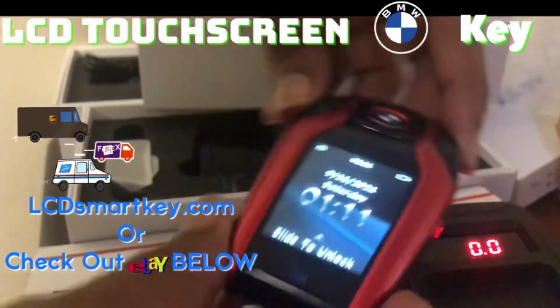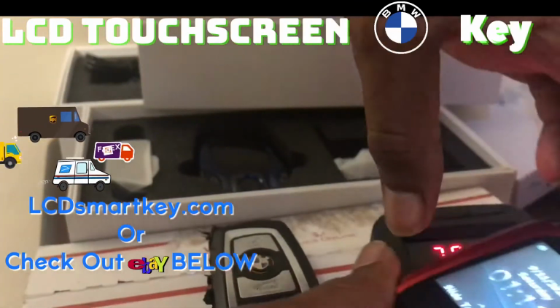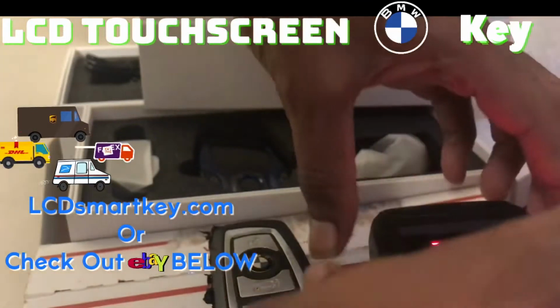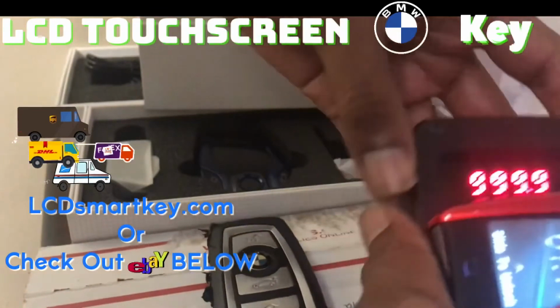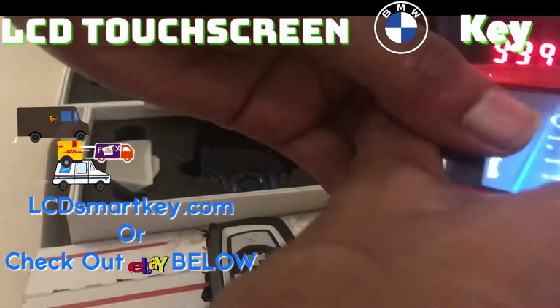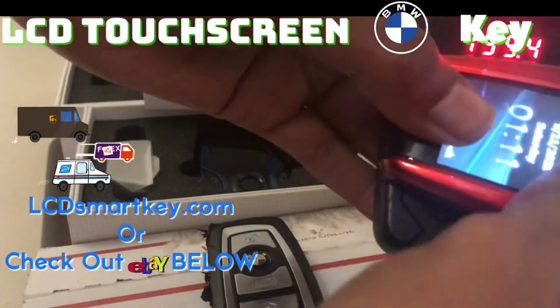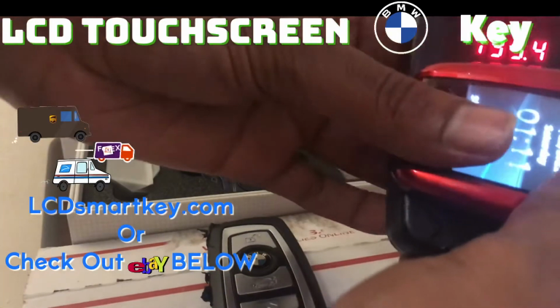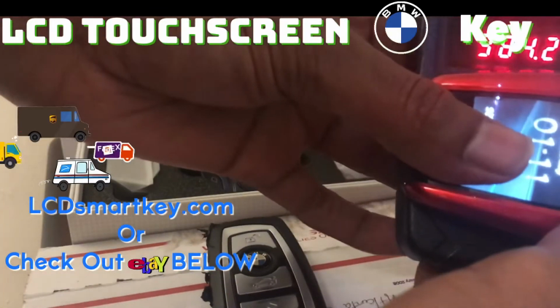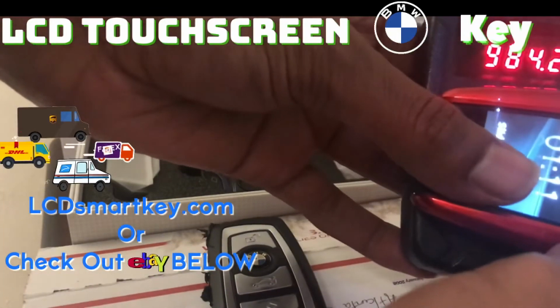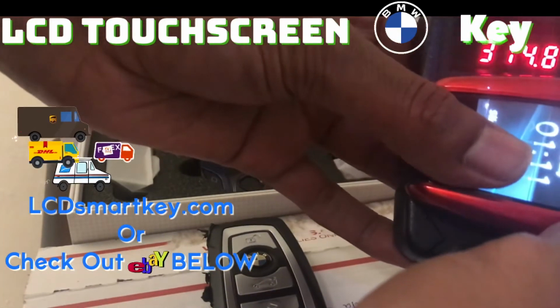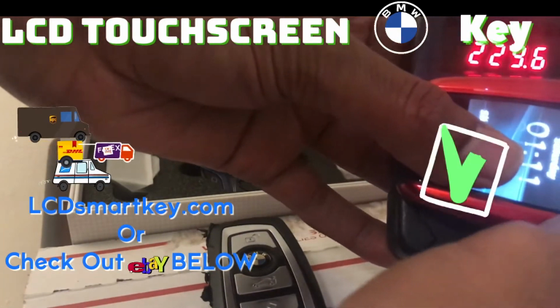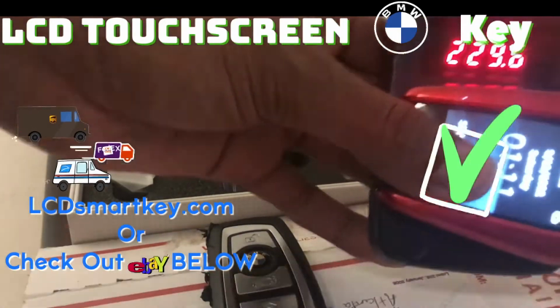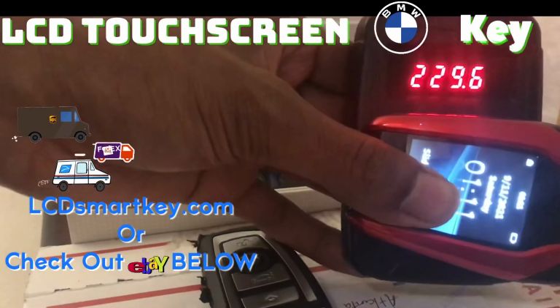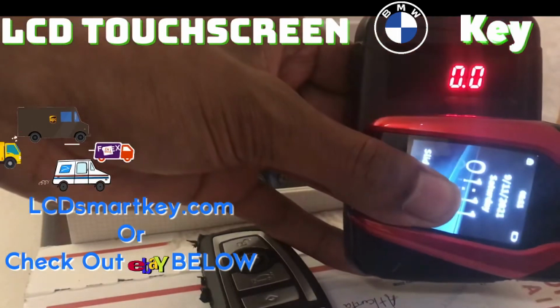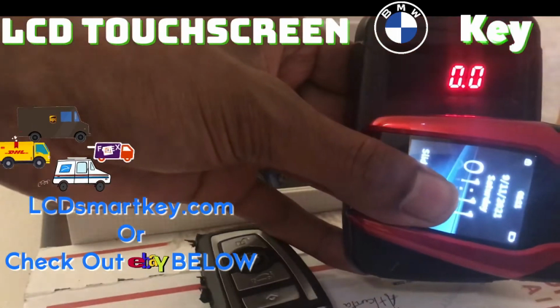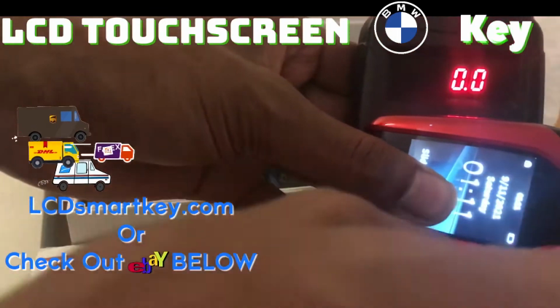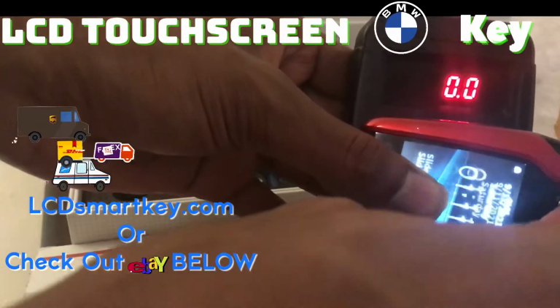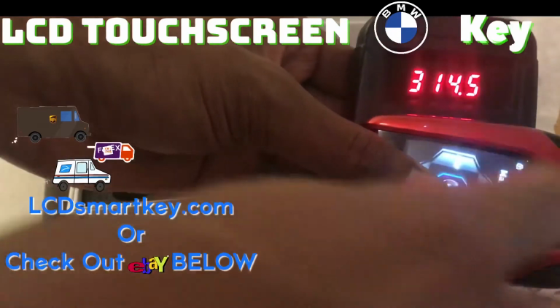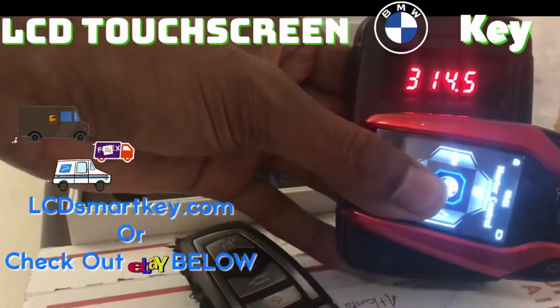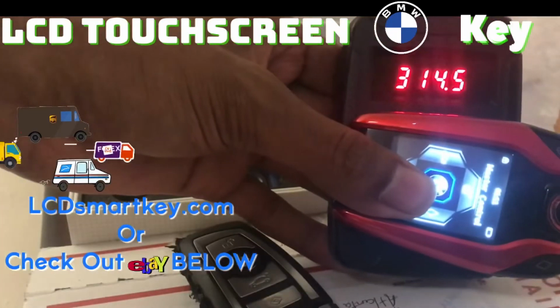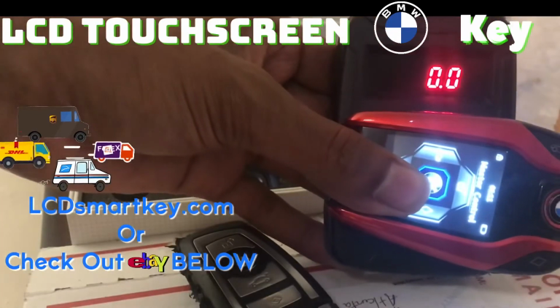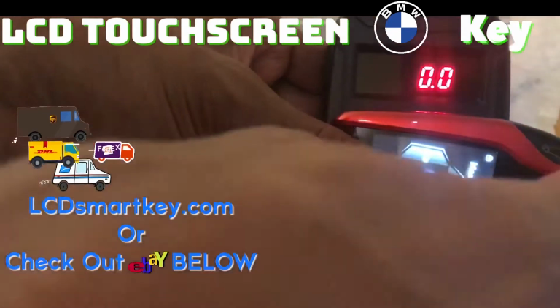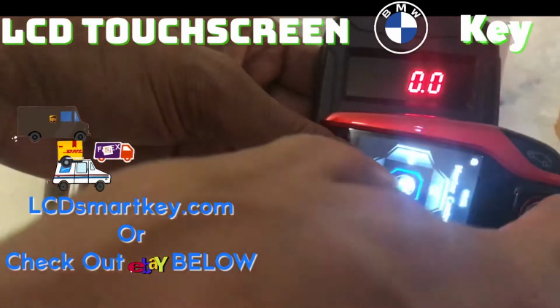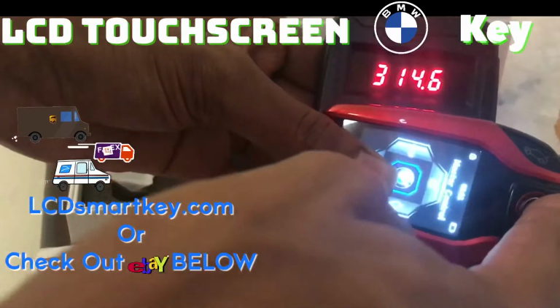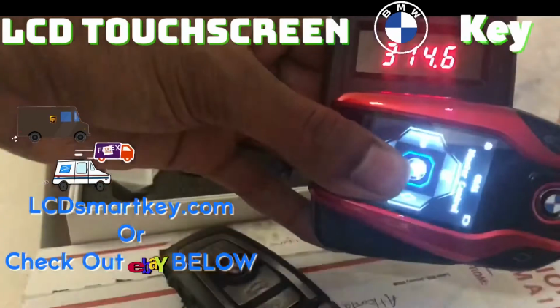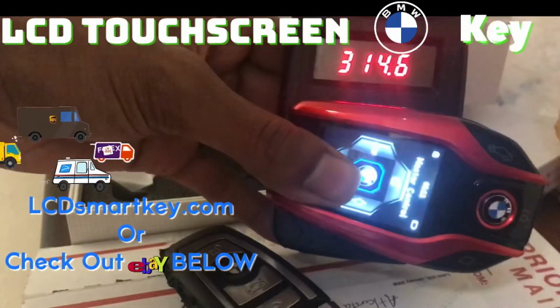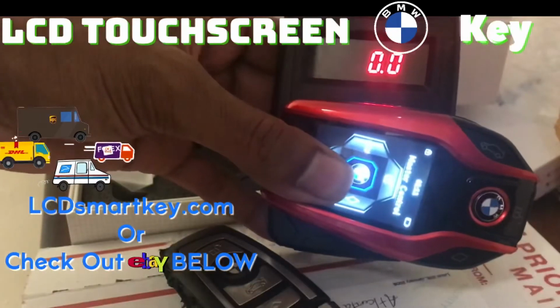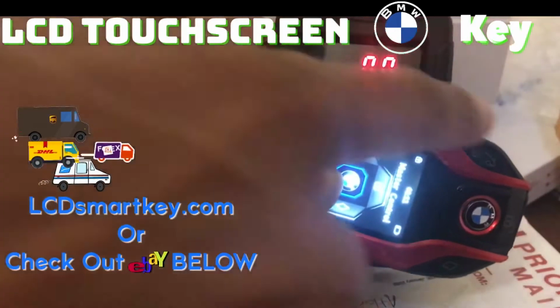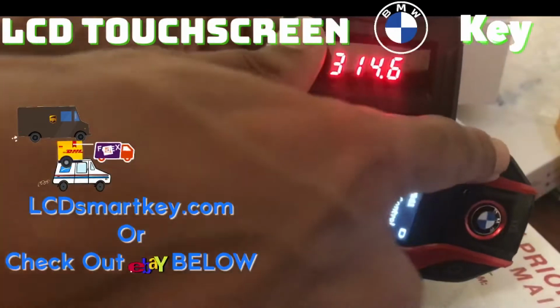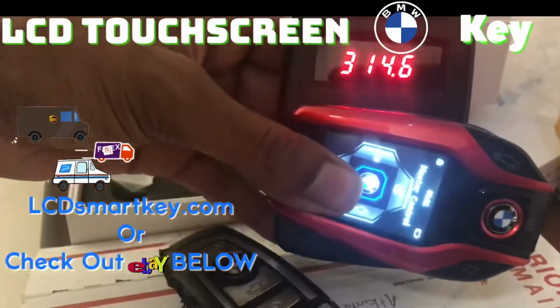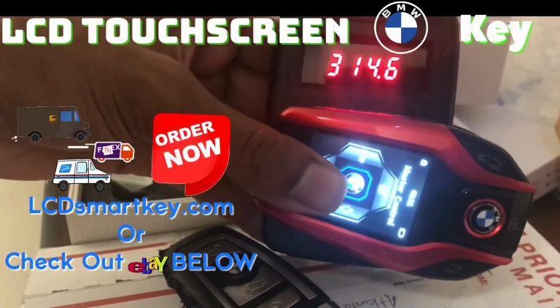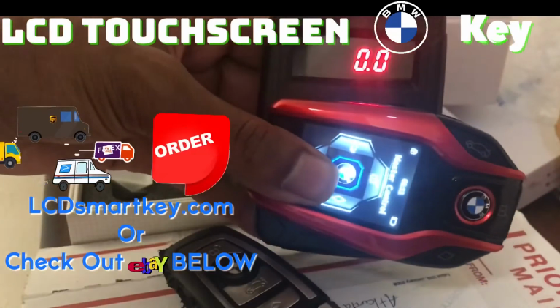Alright, let's go ahead and get a test in it. Let me hold it steady. I need to go back to zero once I hold it steady. Okay — lock. Unlock. Trunk. Perfect.